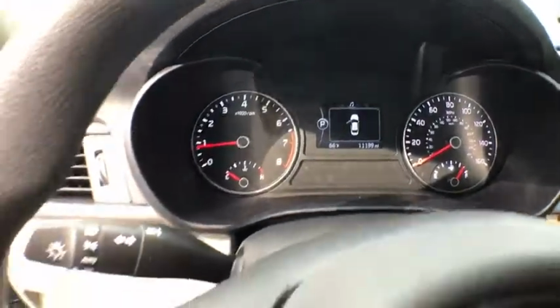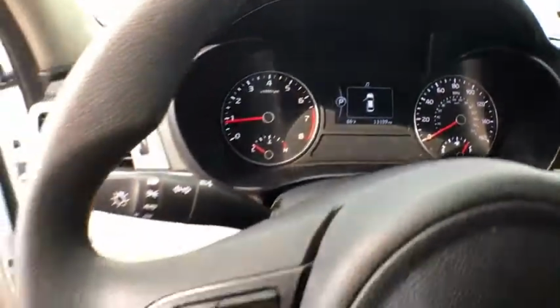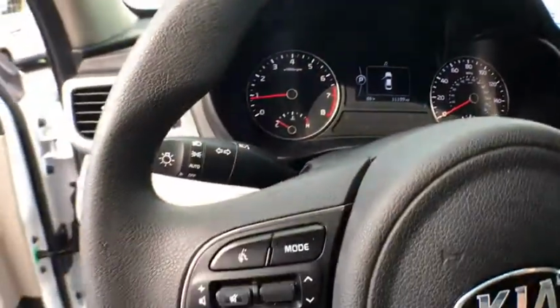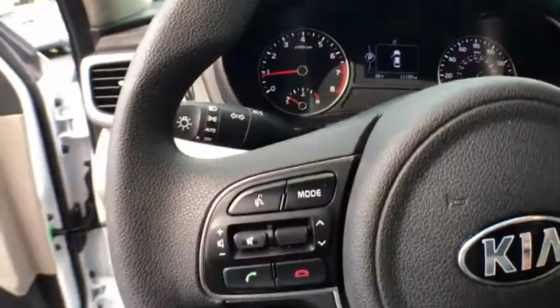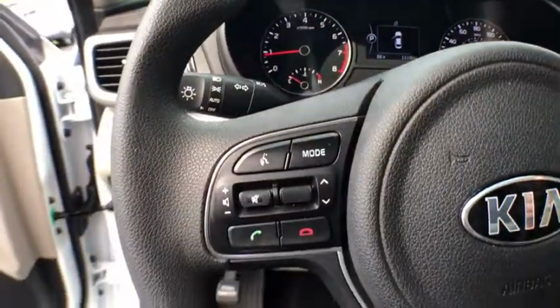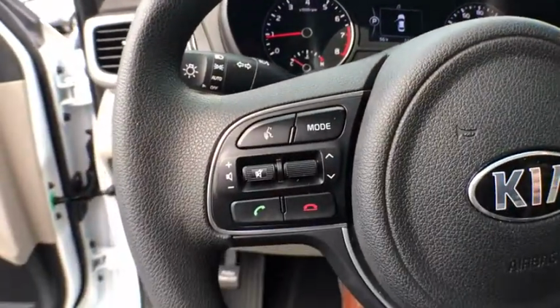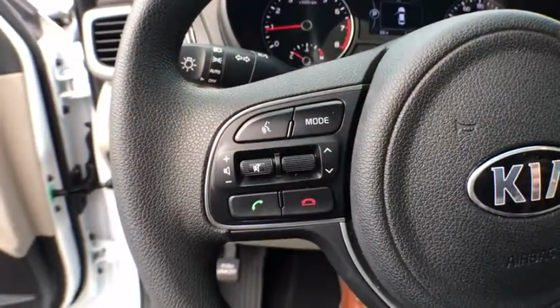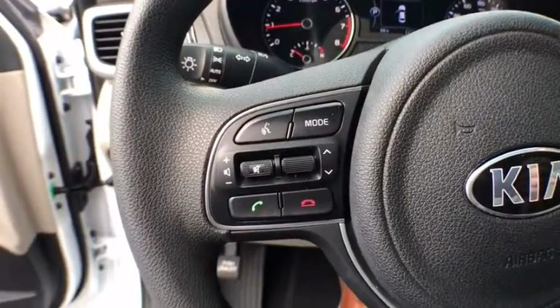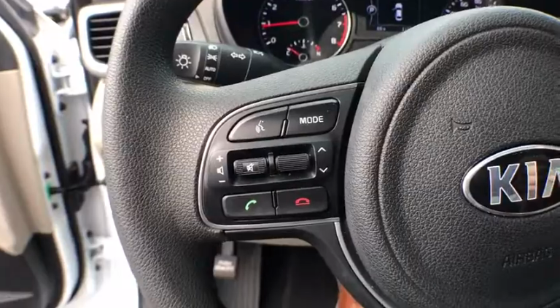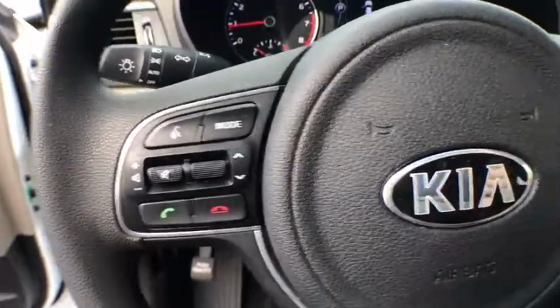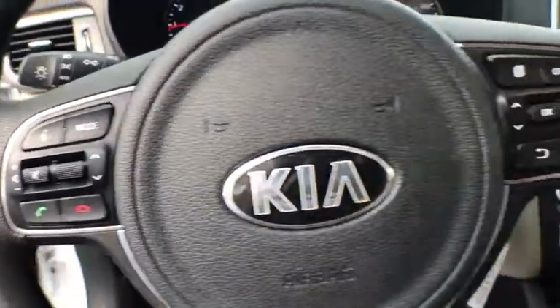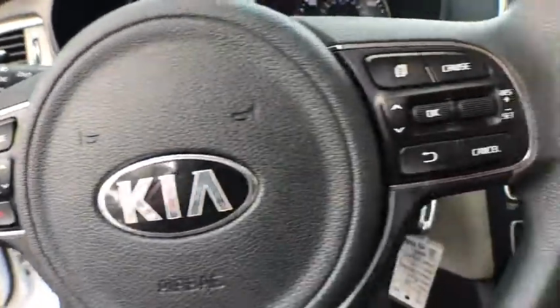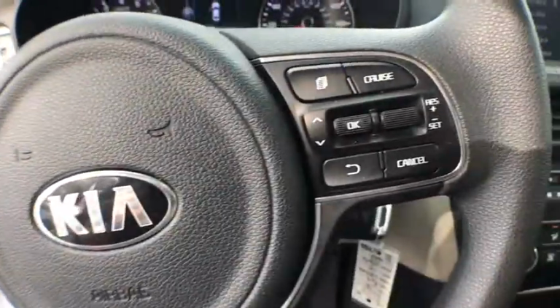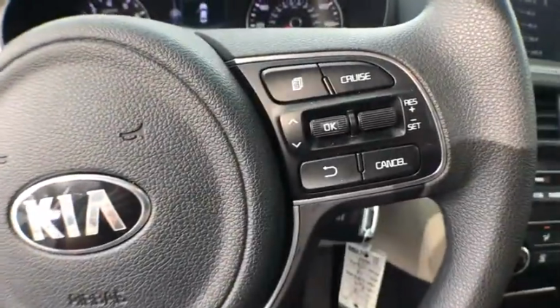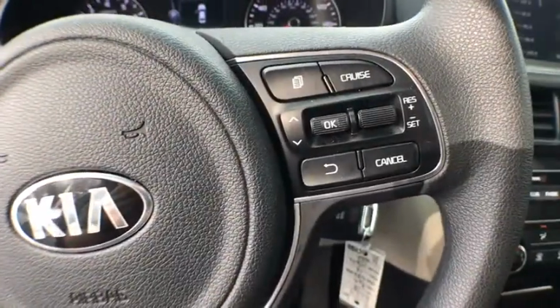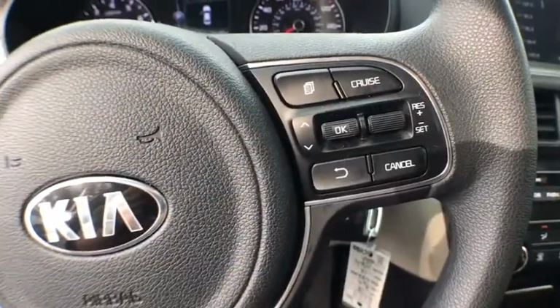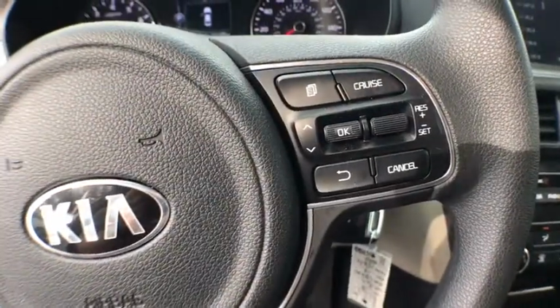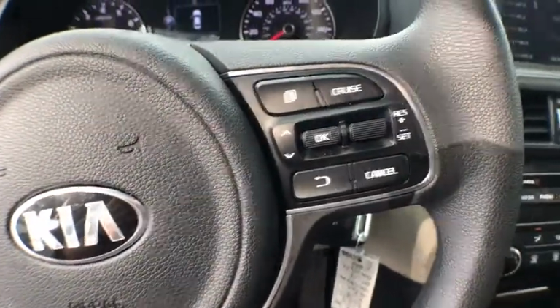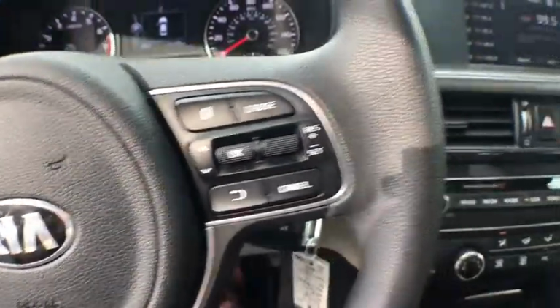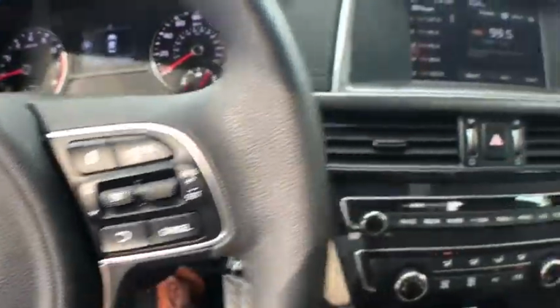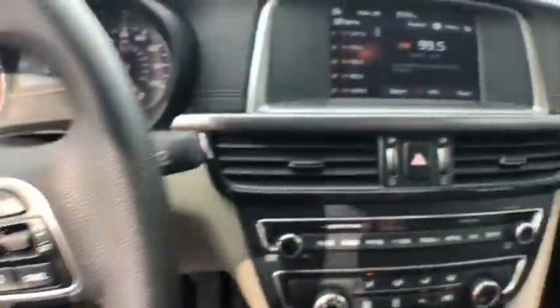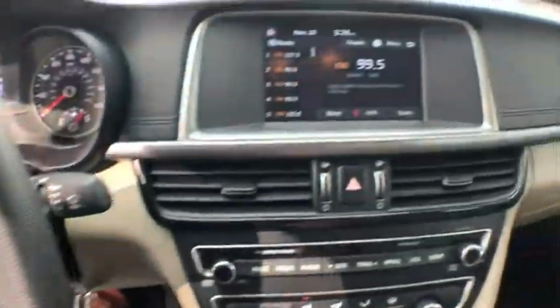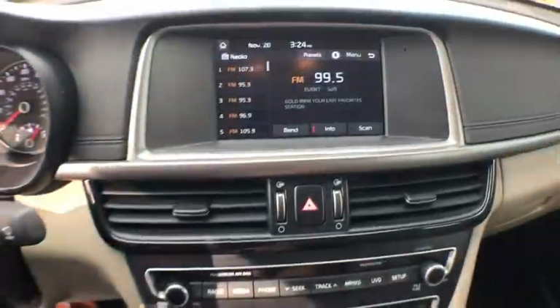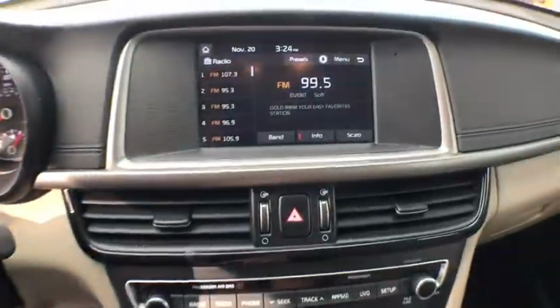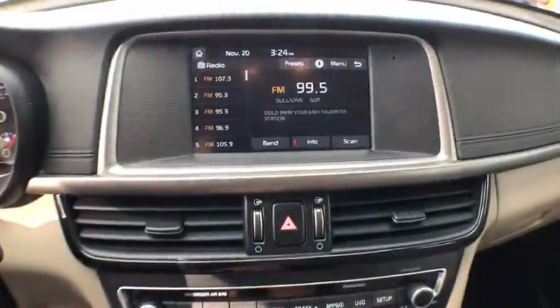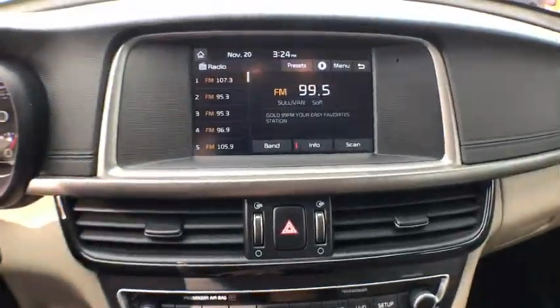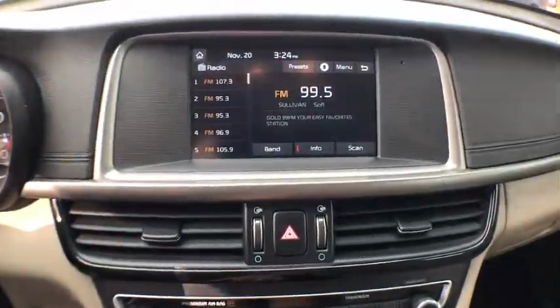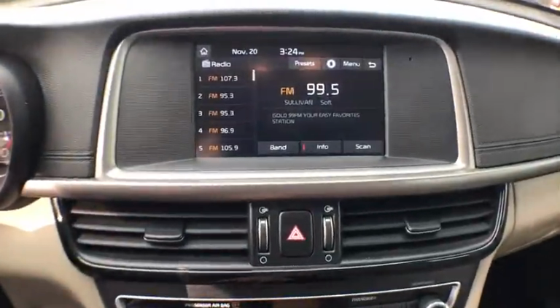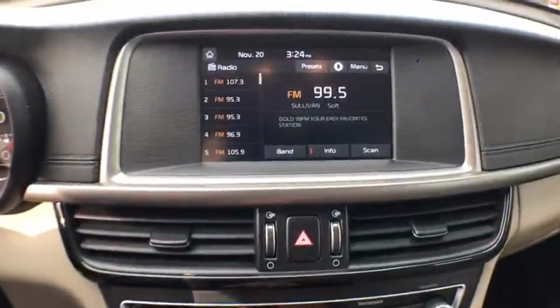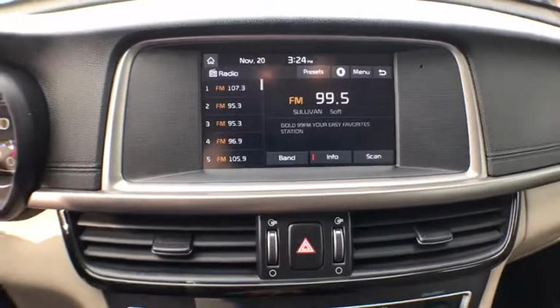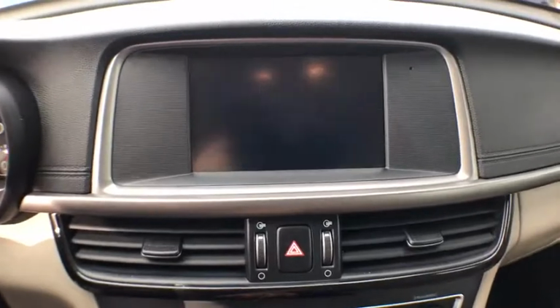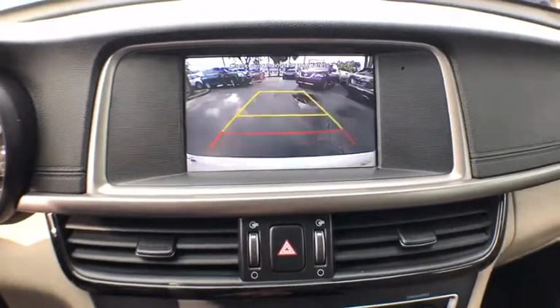Keyless entry, Bluetooth, power steering, cruise control, center armrest, climate control, clock, power windows, power door locks.